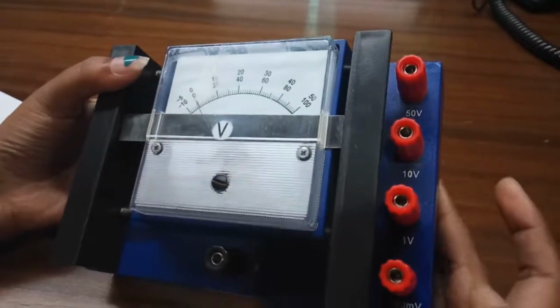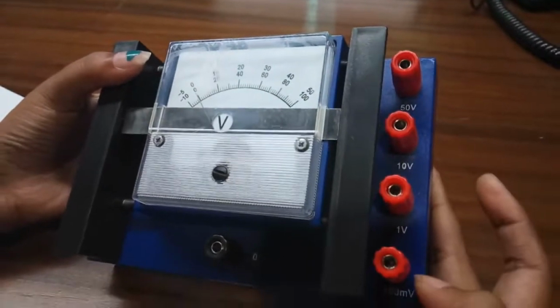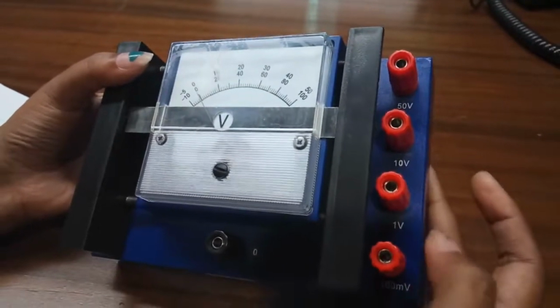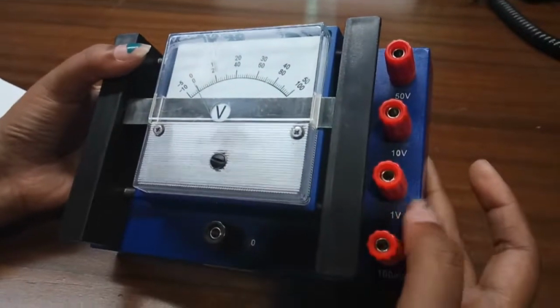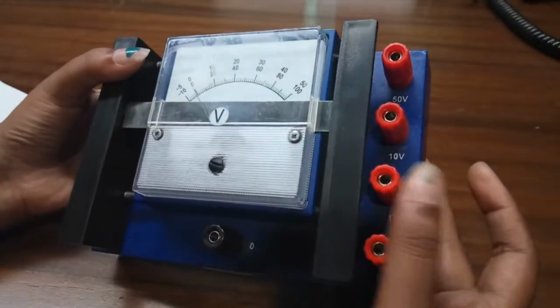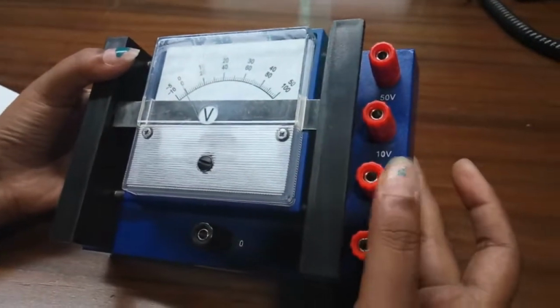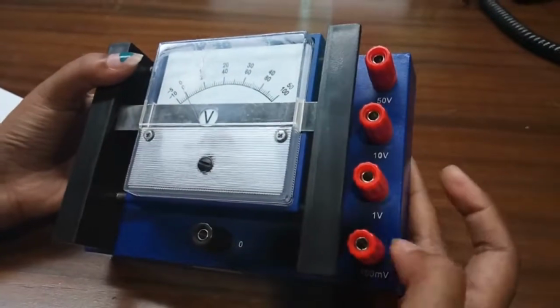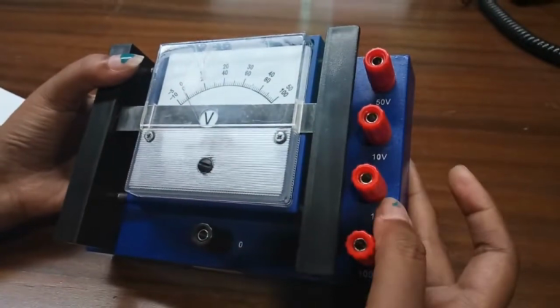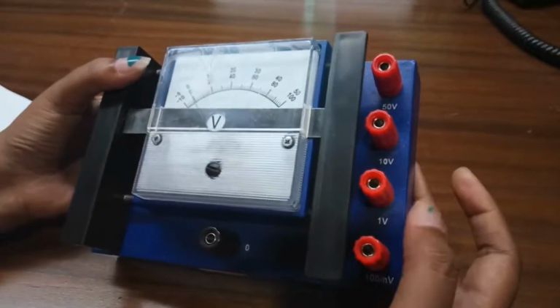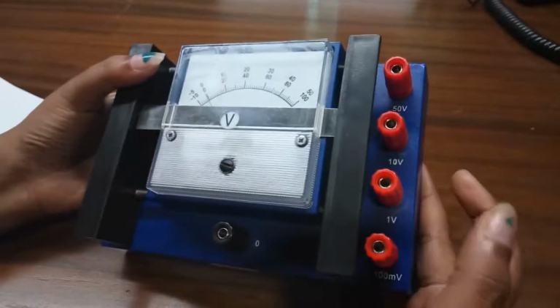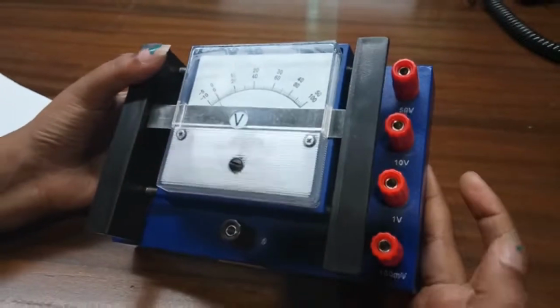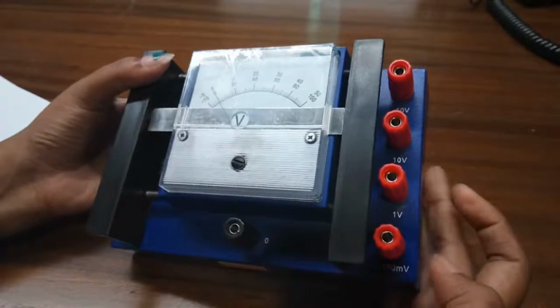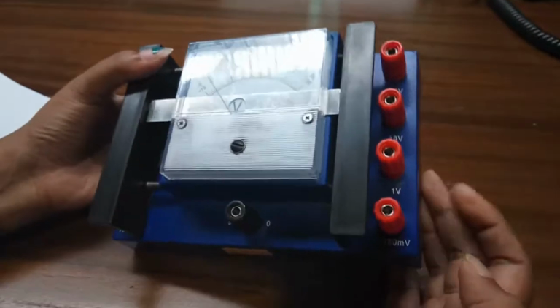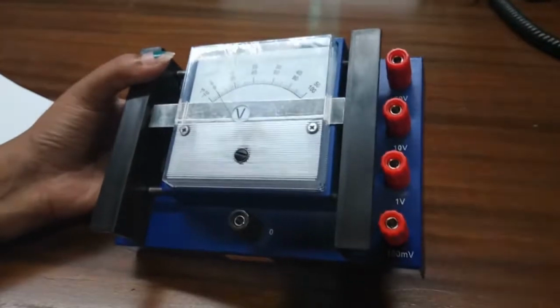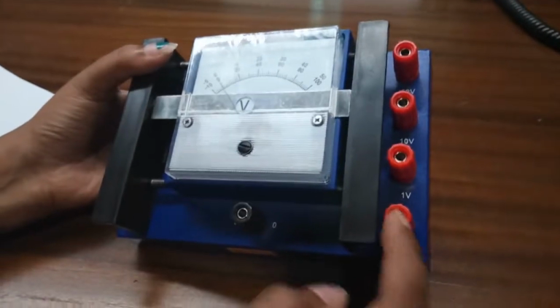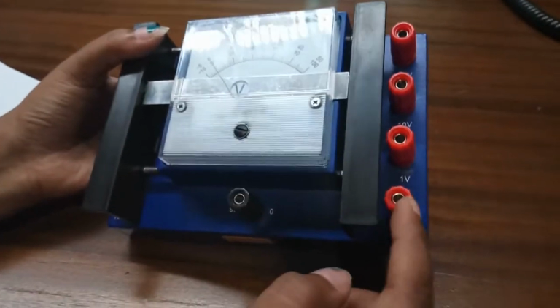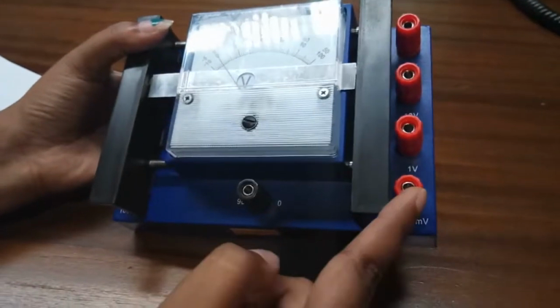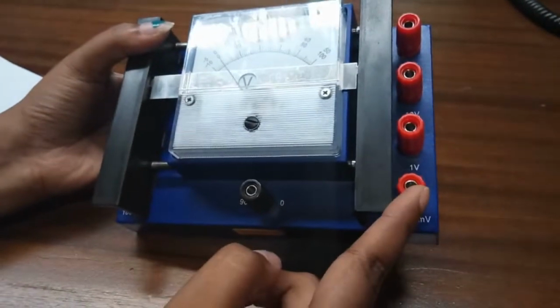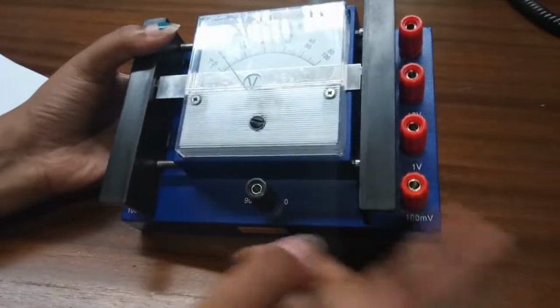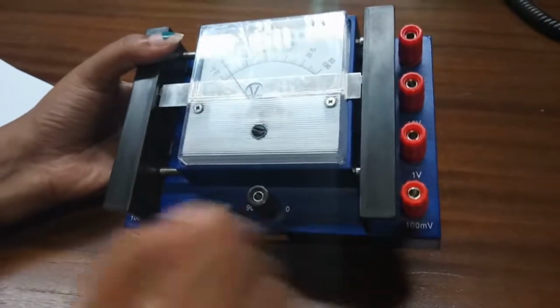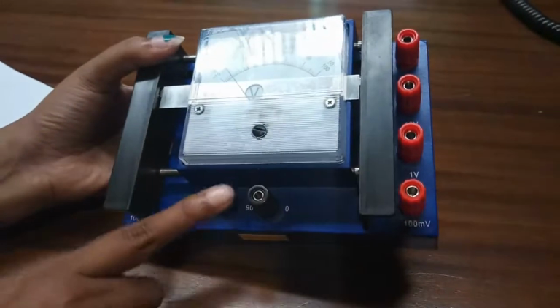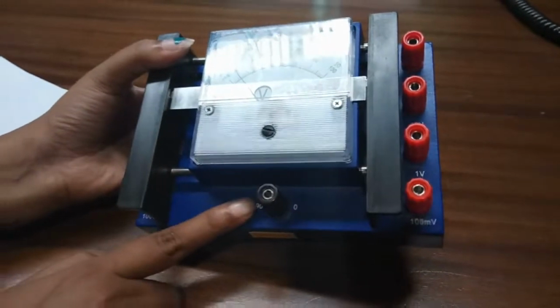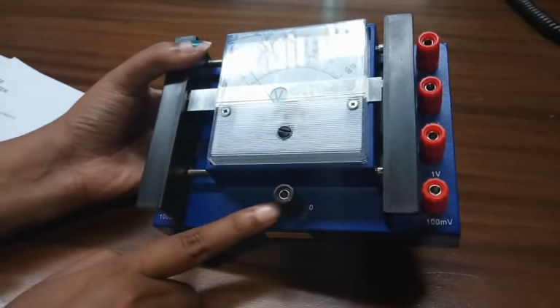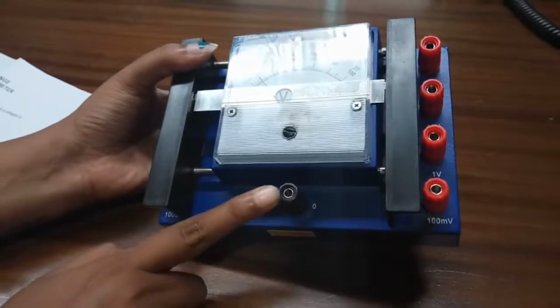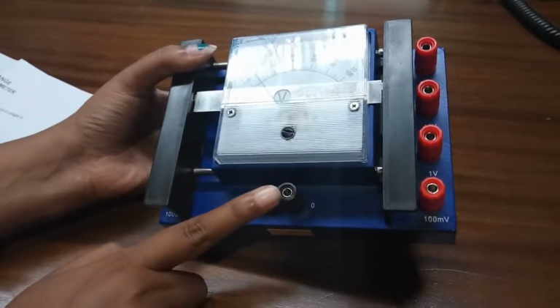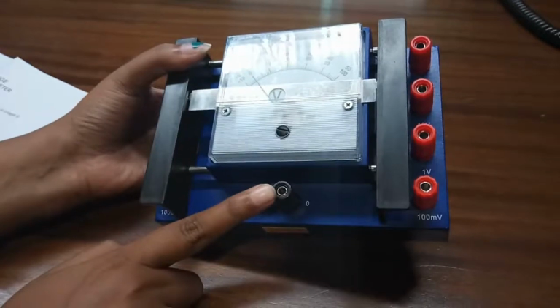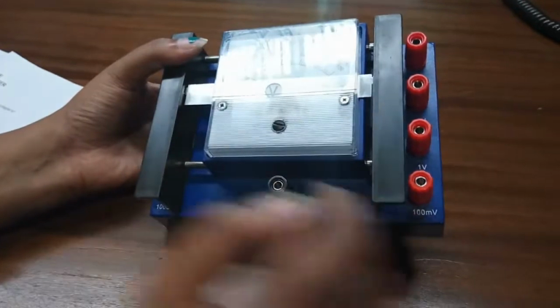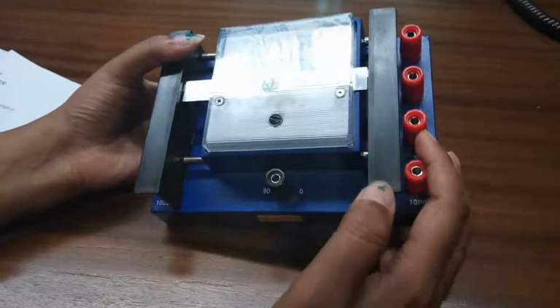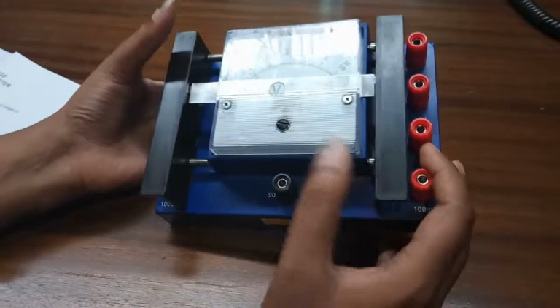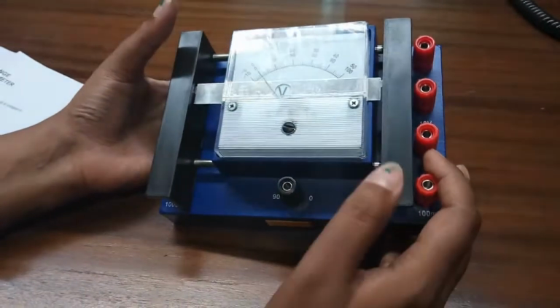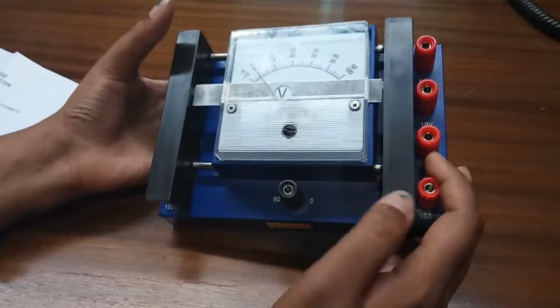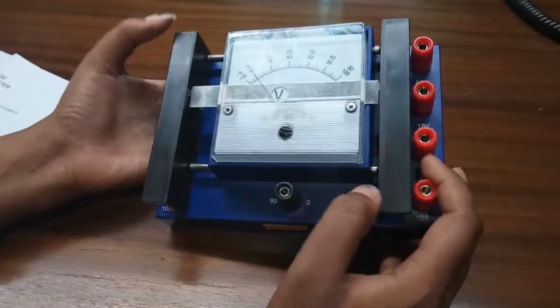You can select any range as you wish to get an accurate reading. The positive terminal will be connected here and the negative terminal will be connected here at this point. Now if we need to measure current,